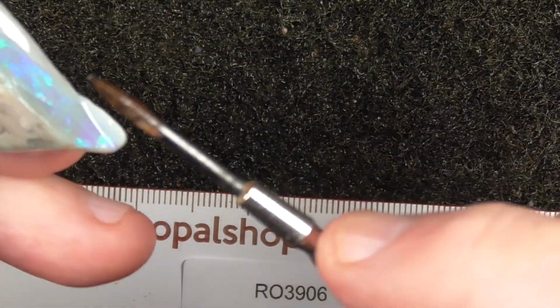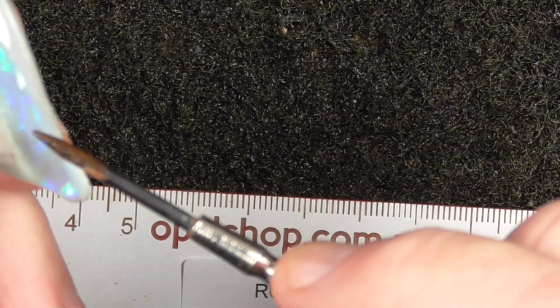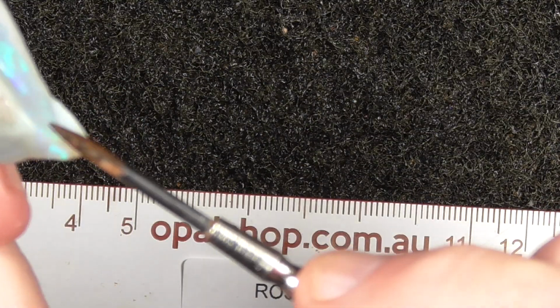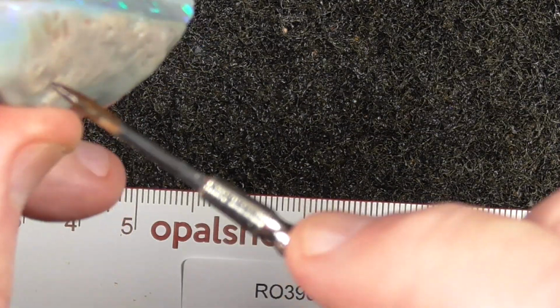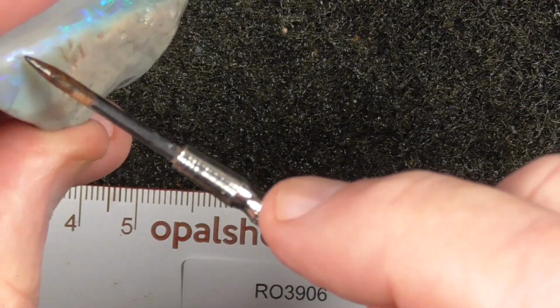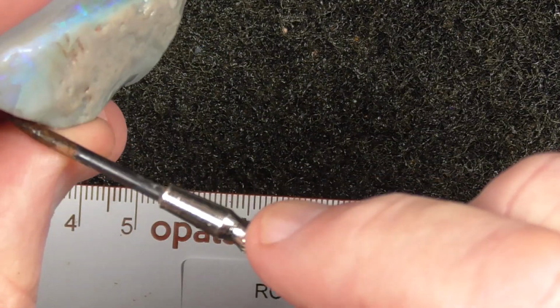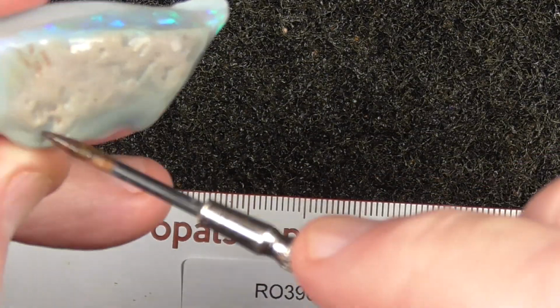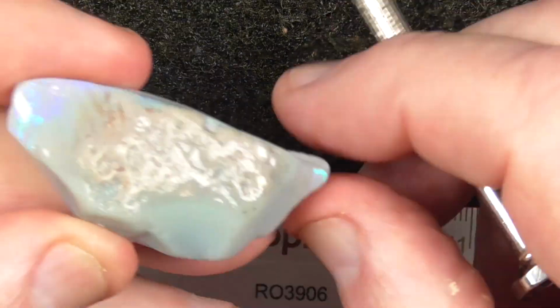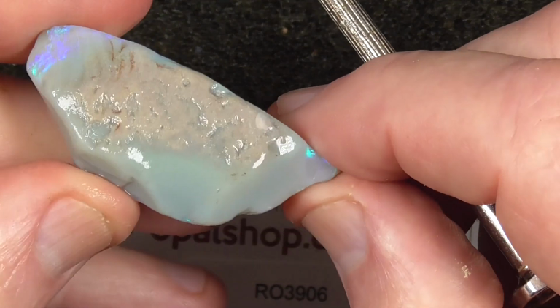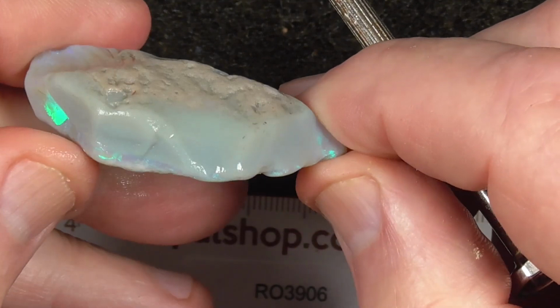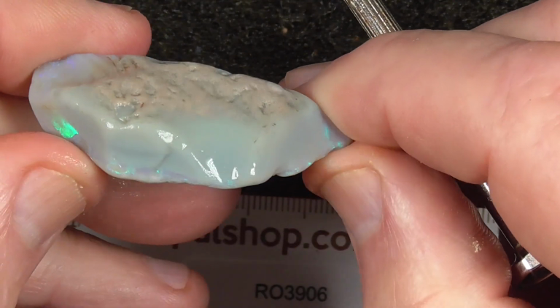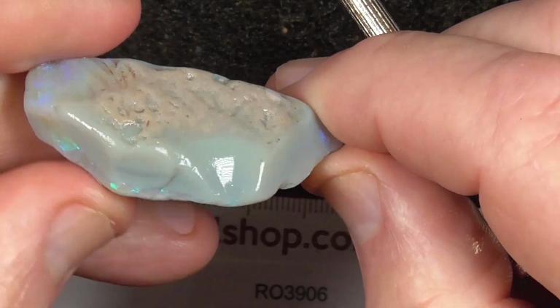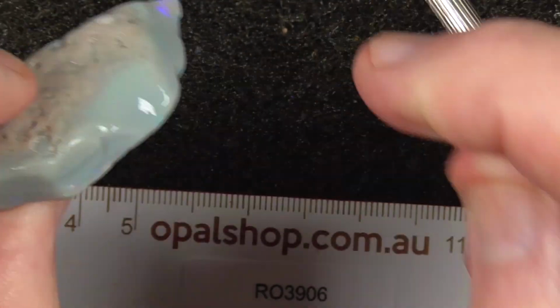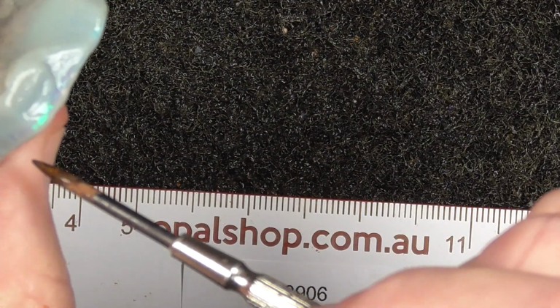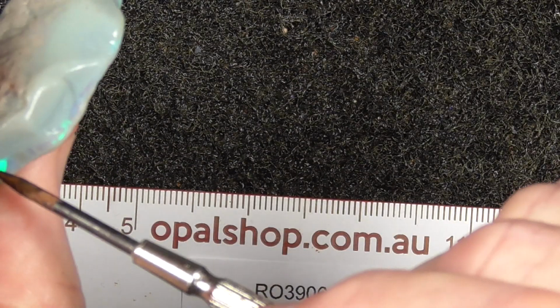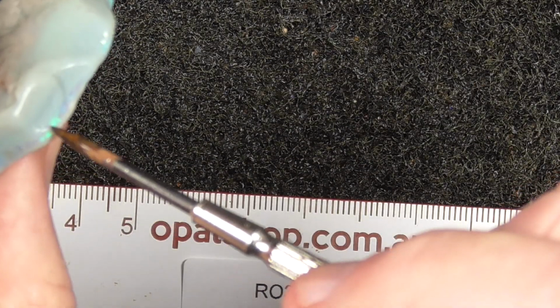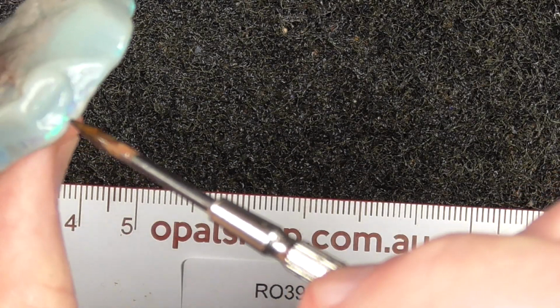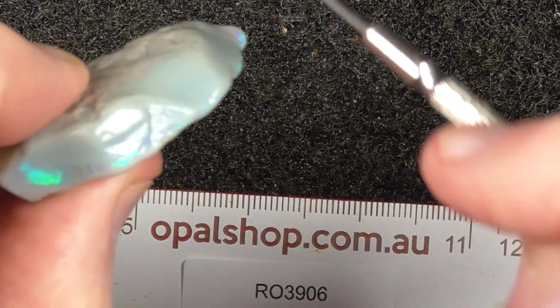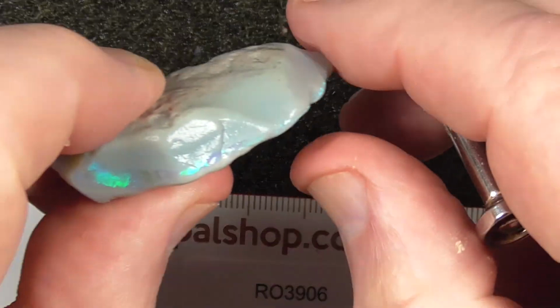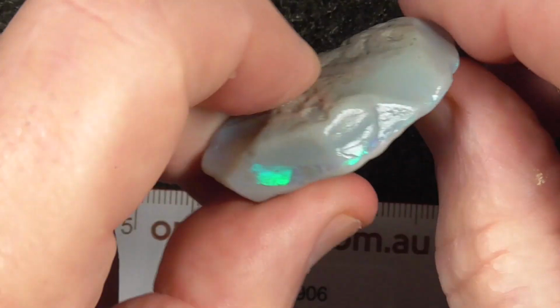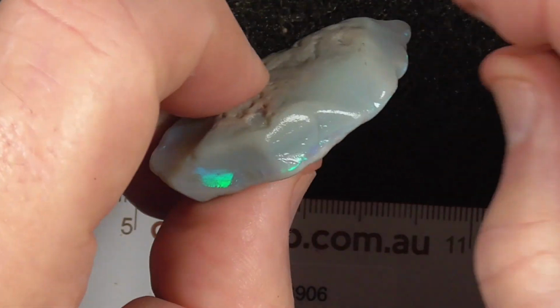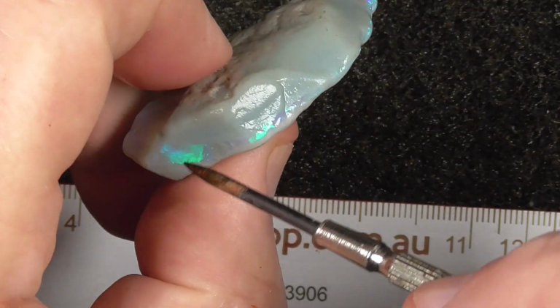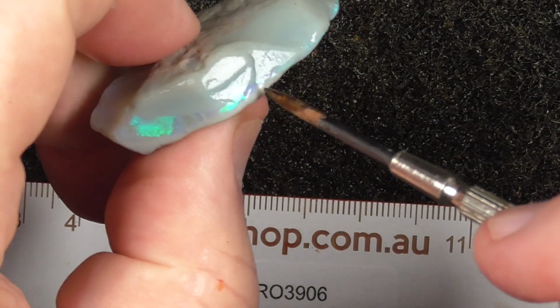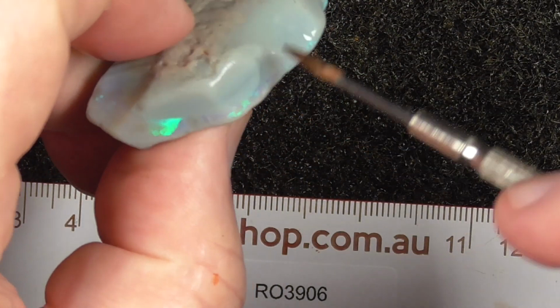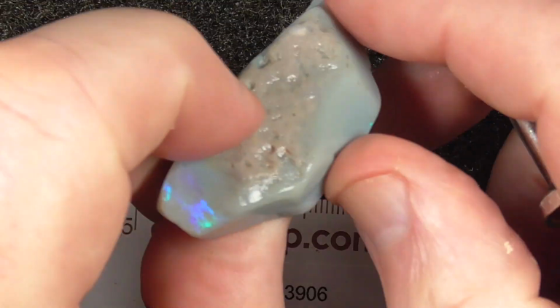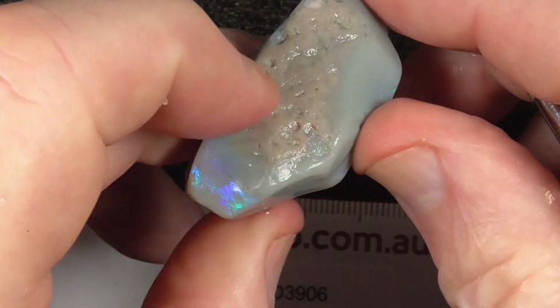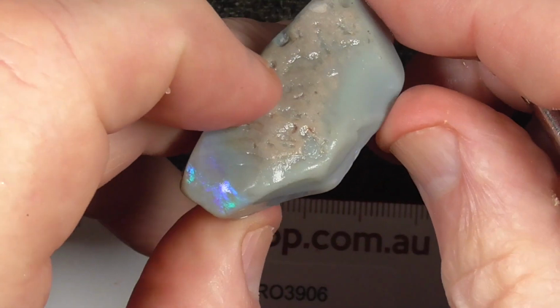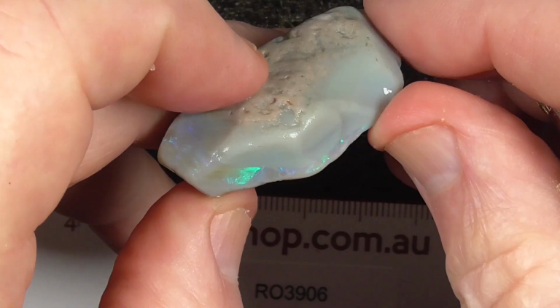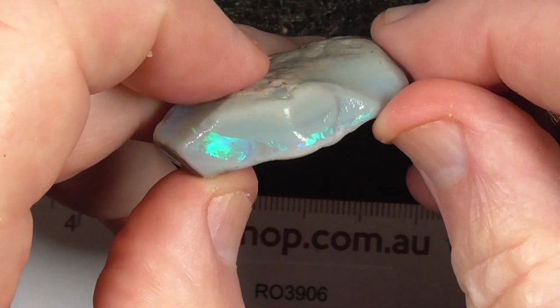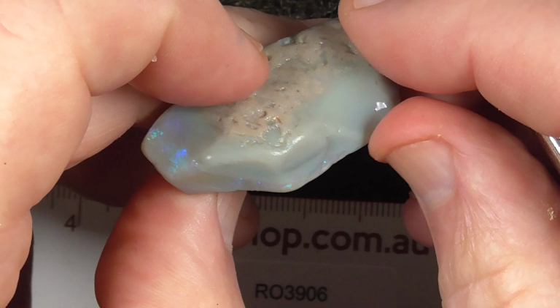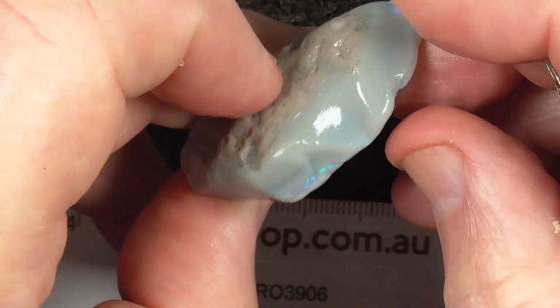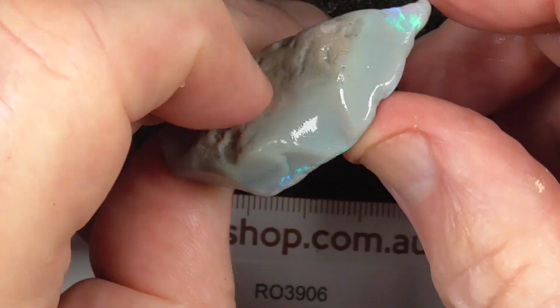The bar seems to go back under here and drop down into a smaller level over on this side.